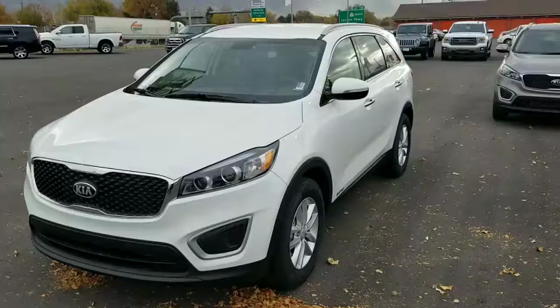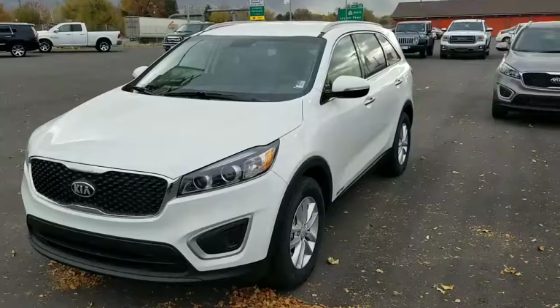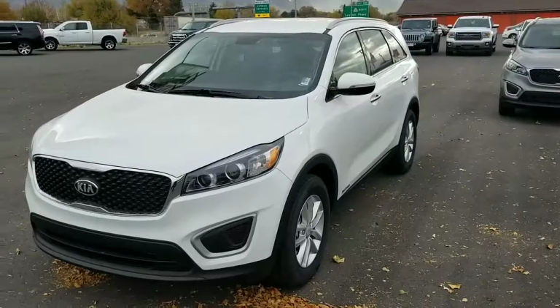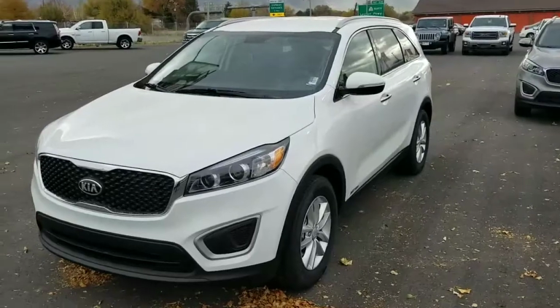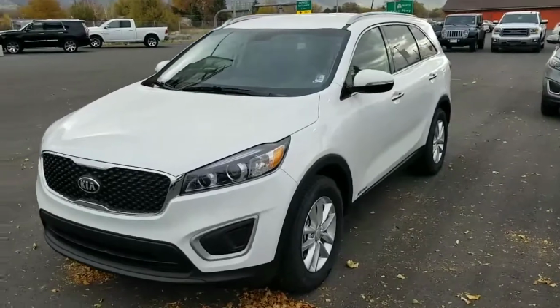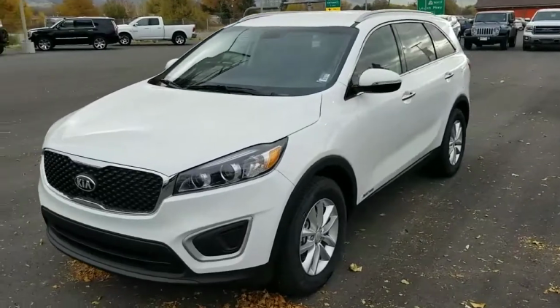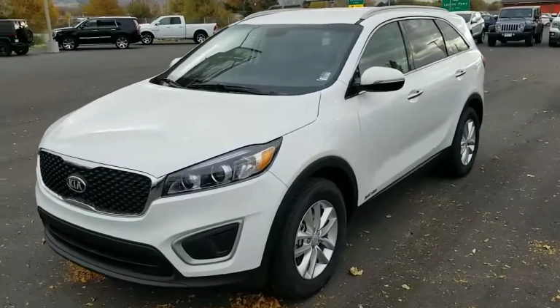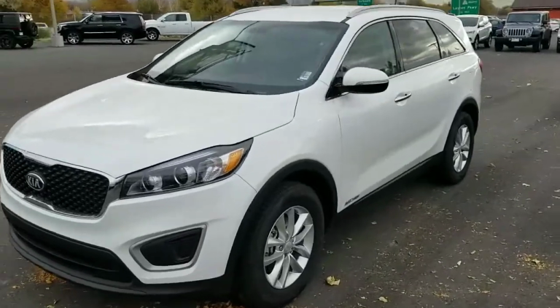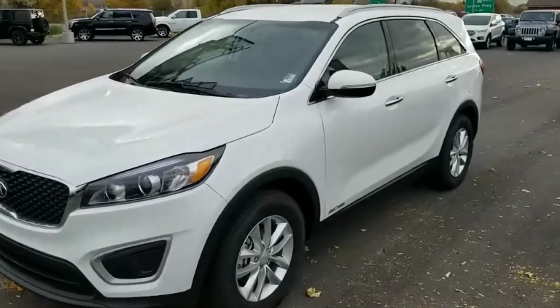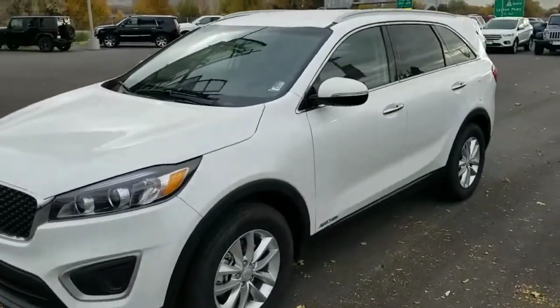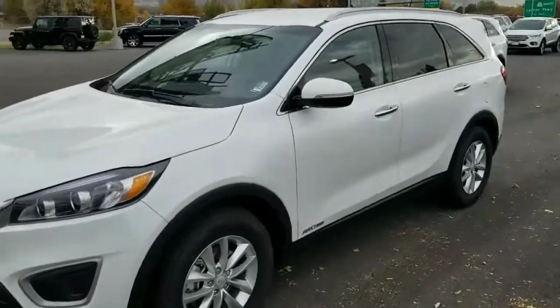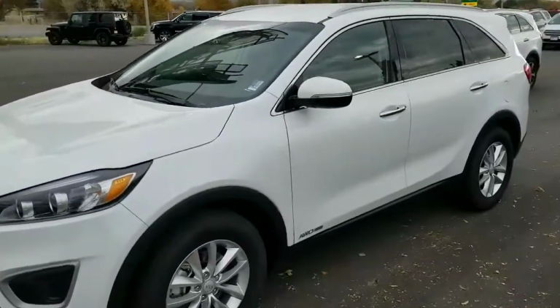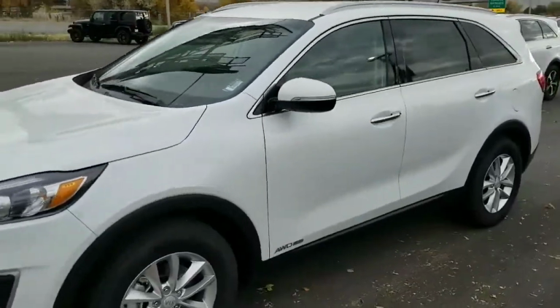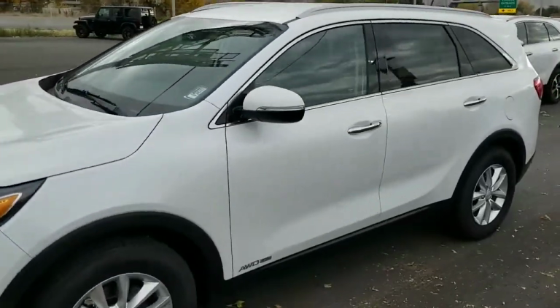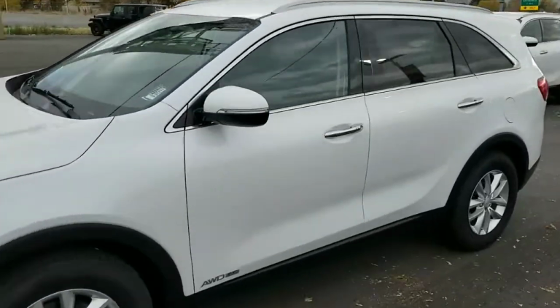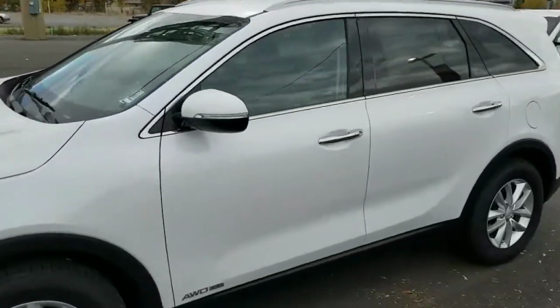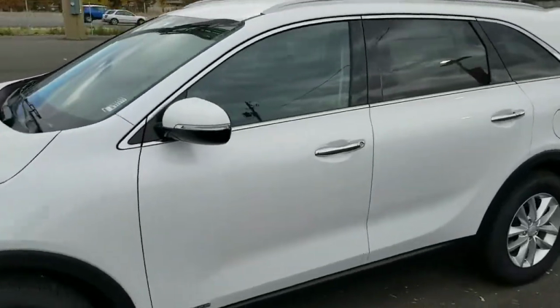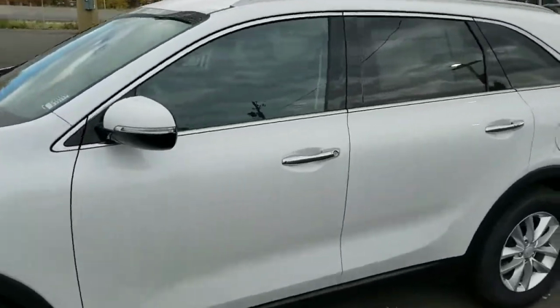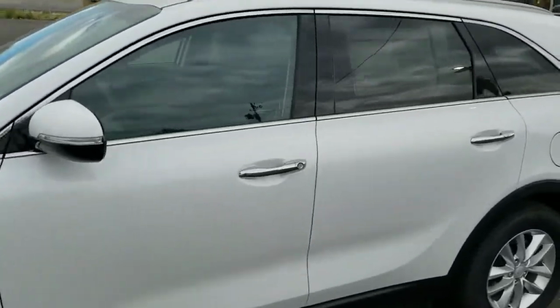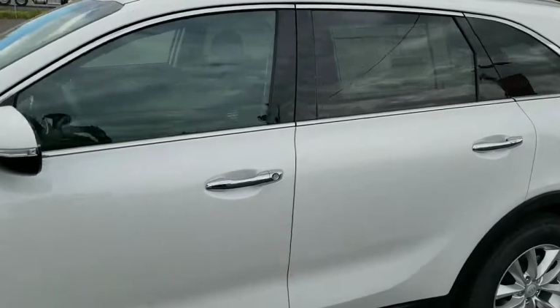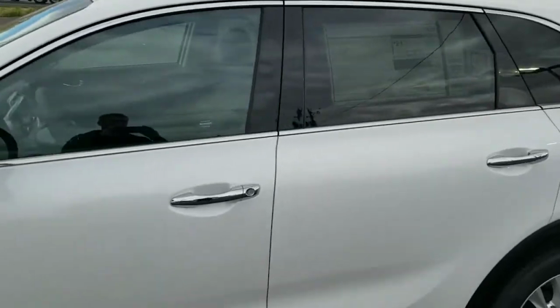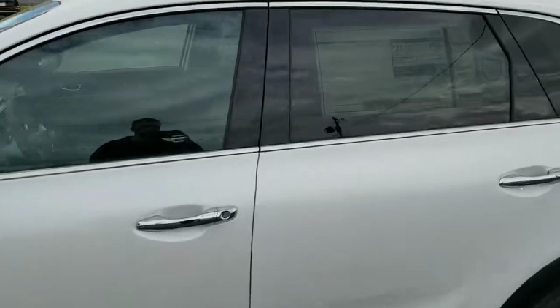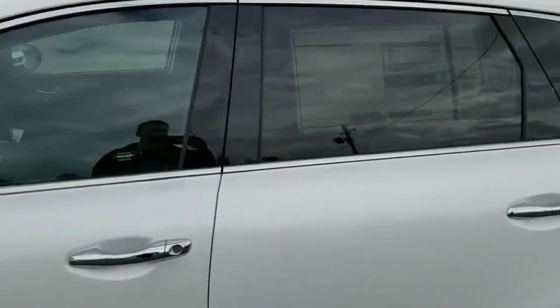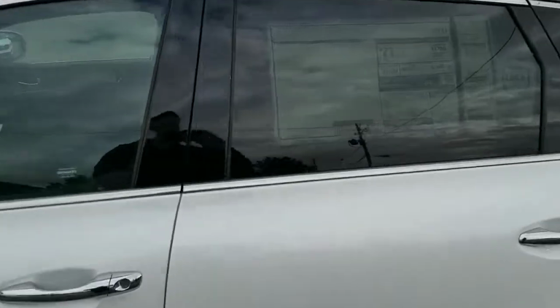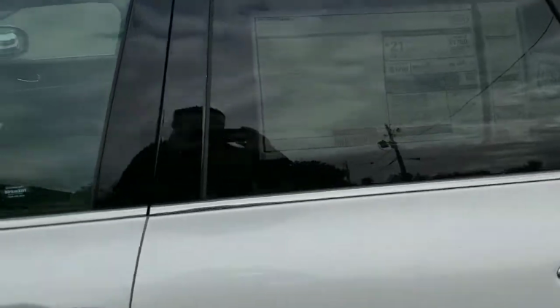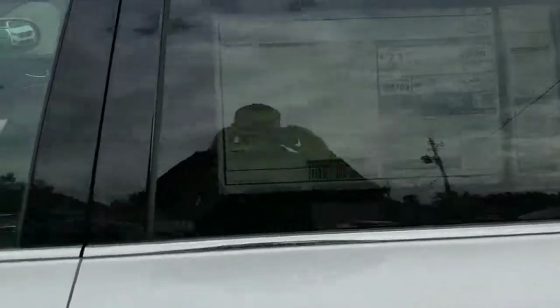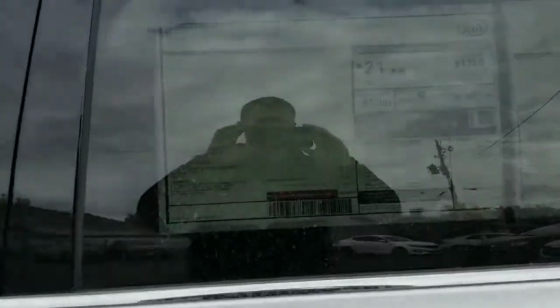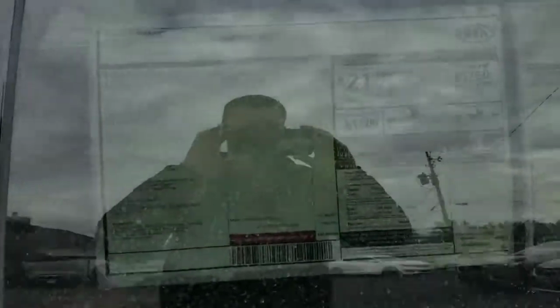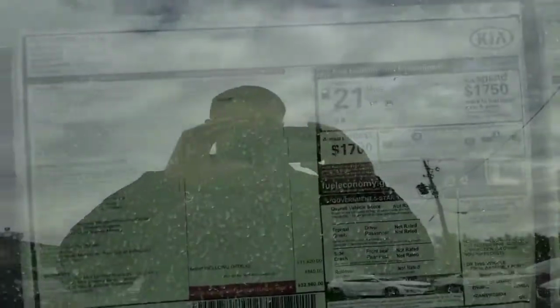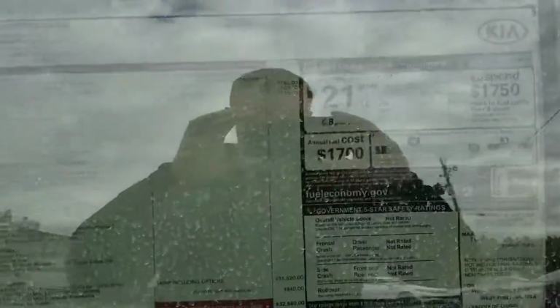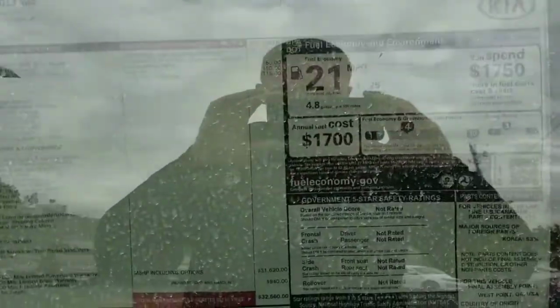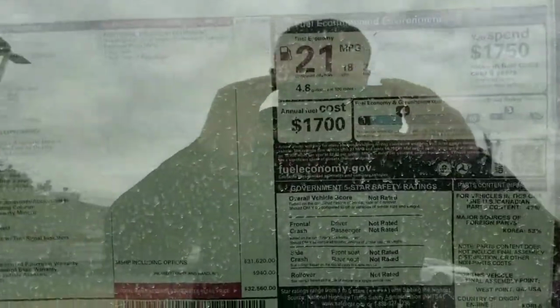Hey, this is Josh over at YoungKia. I want to send you a quick VIP video of the 2018 Kia Sorento. I'll show you the sticker here.